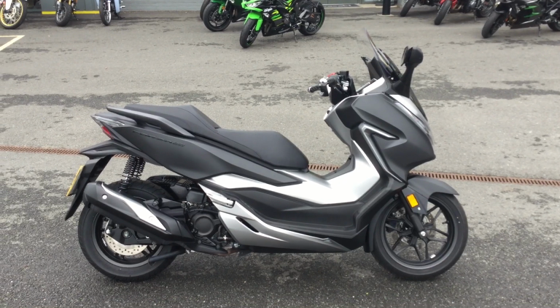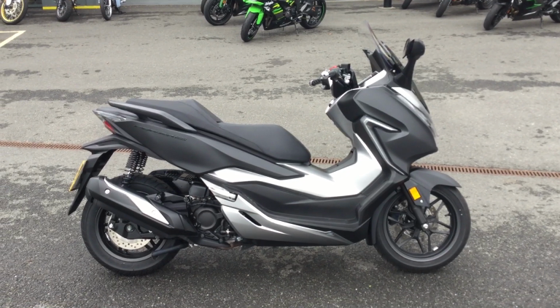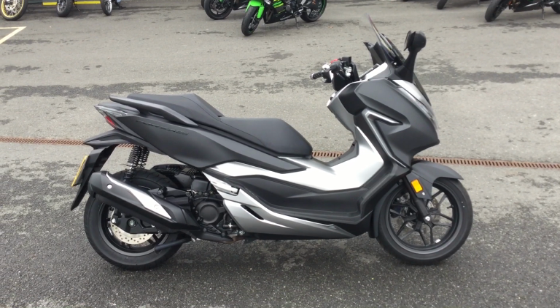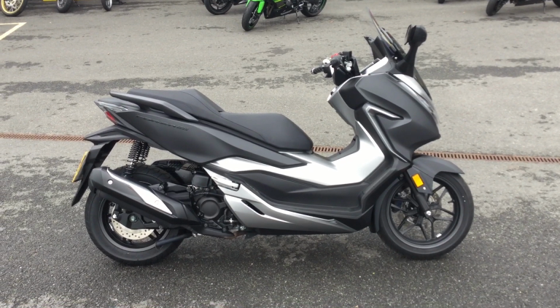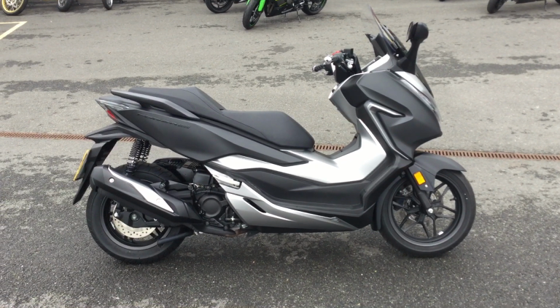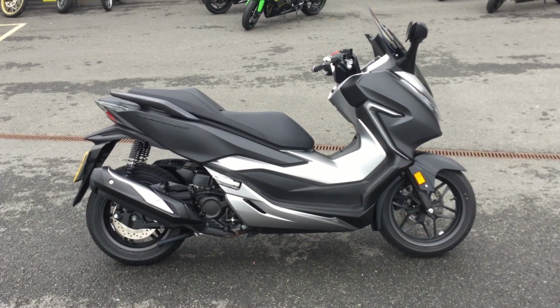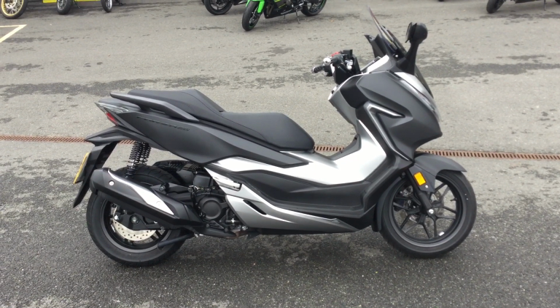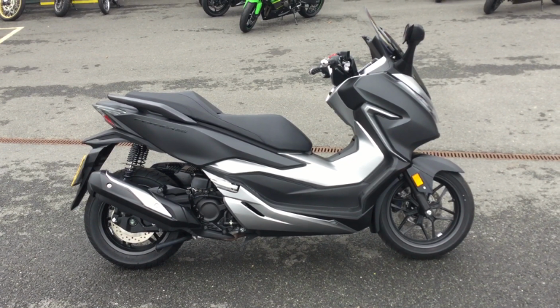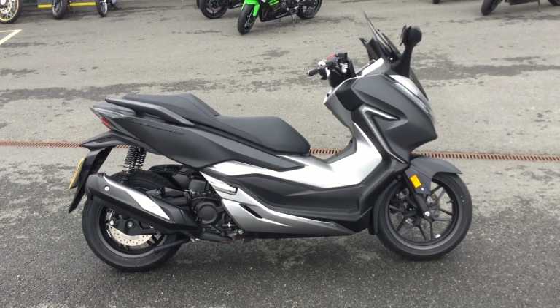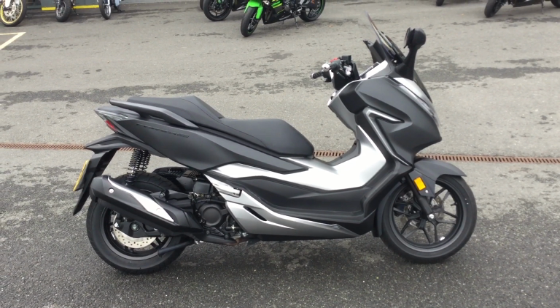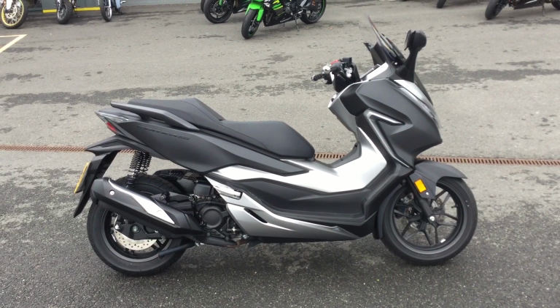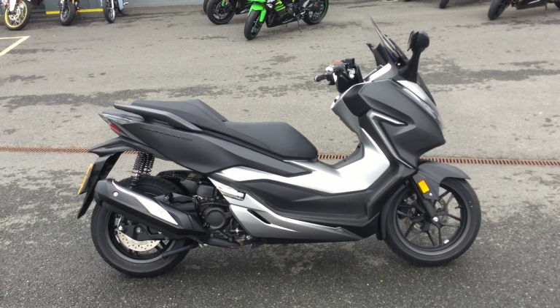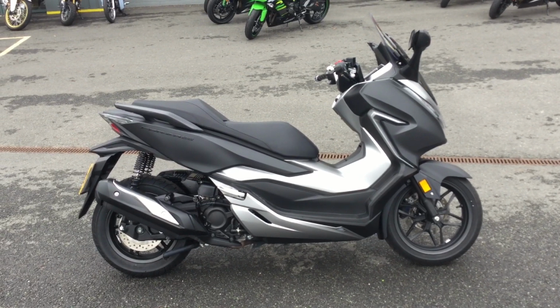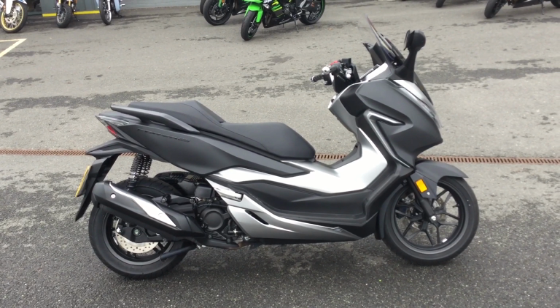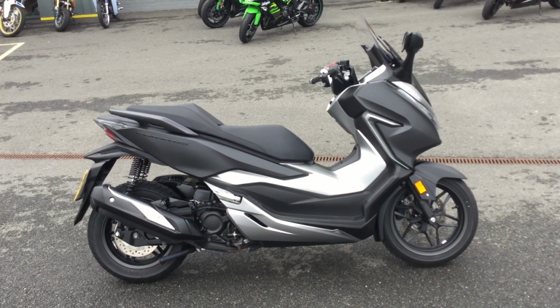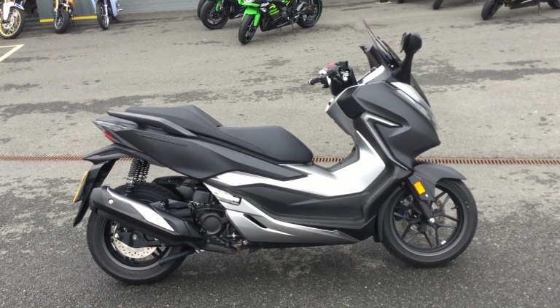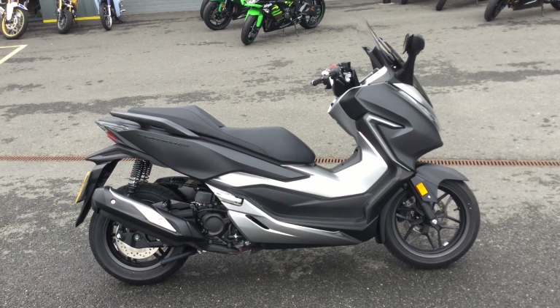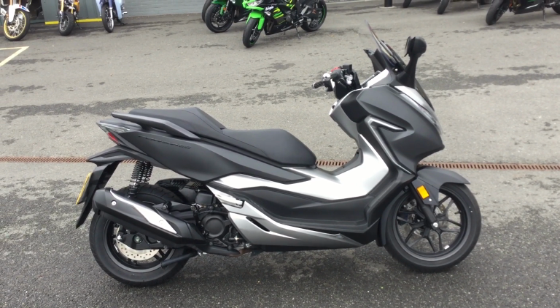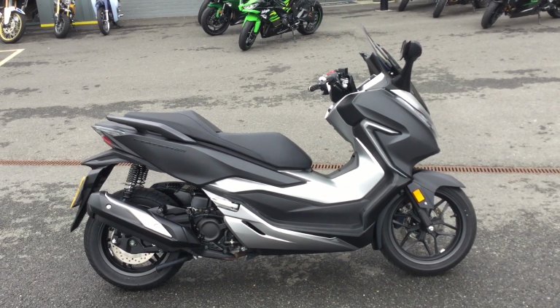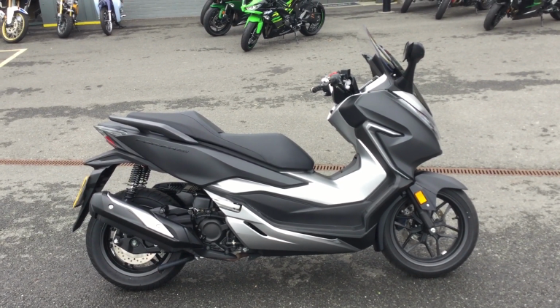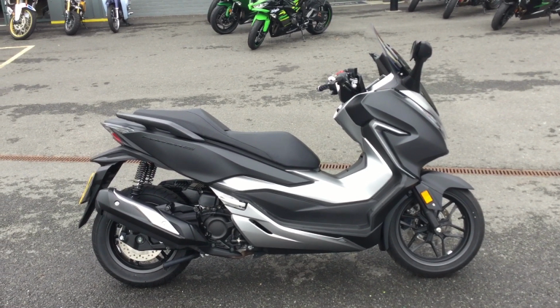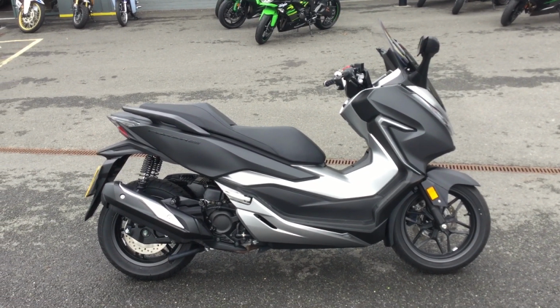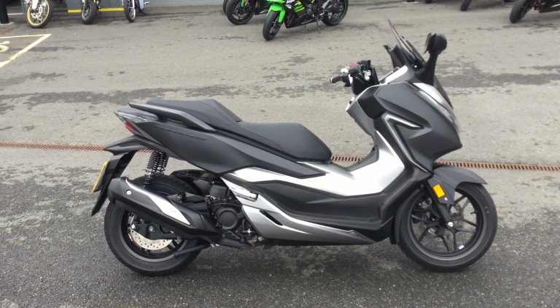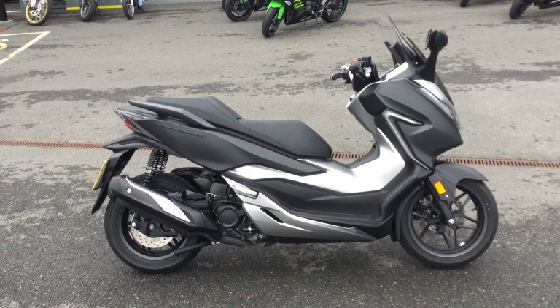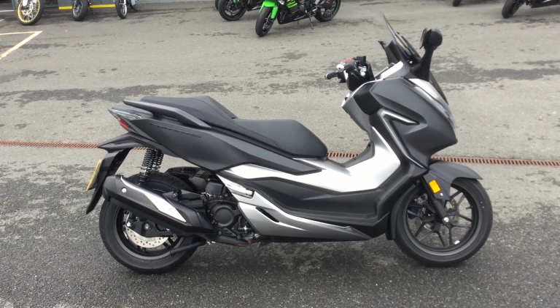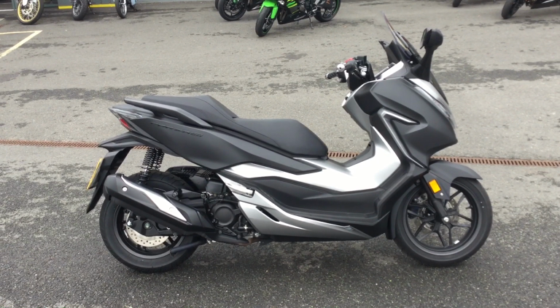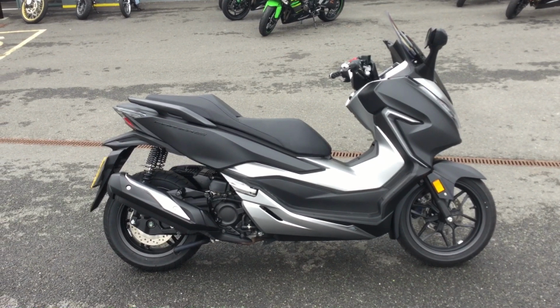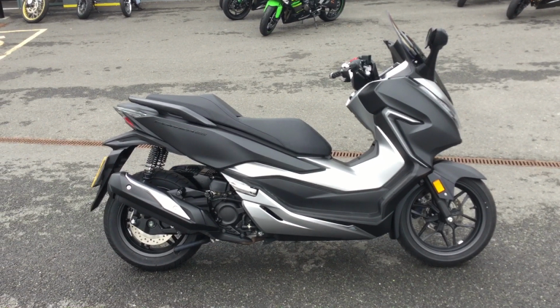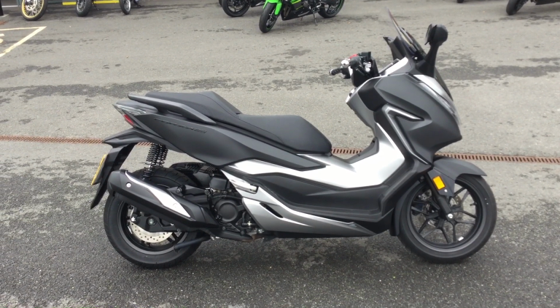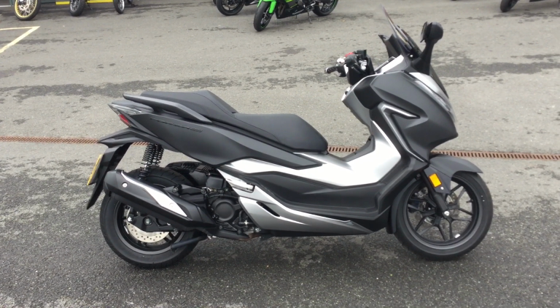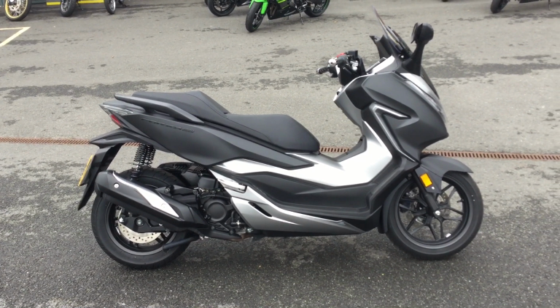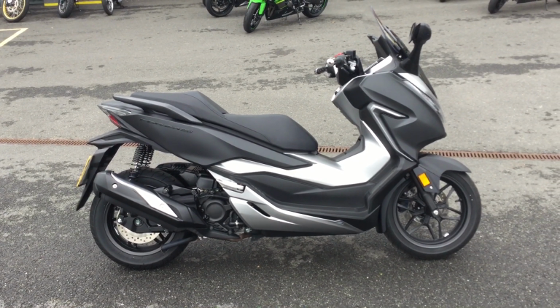Hi and welcome to Blade Honda here in Abingdon. Today we've got a 2018 Forza 300. This was our demonstrator. I'm just going to give you a good look around the bike and show you some of the key features.